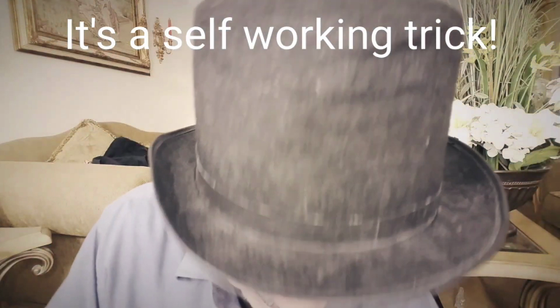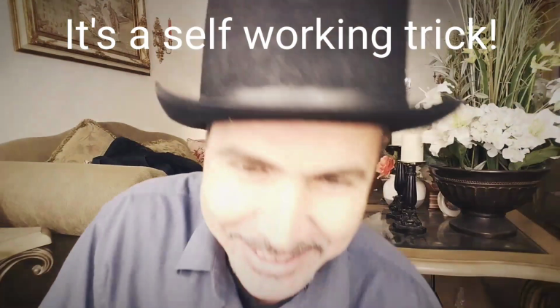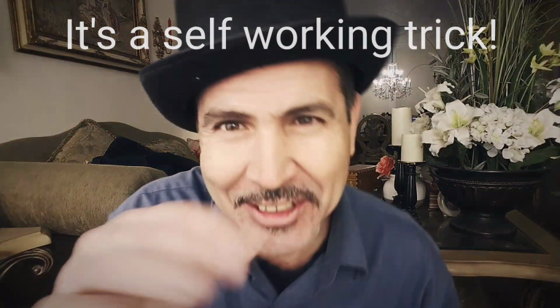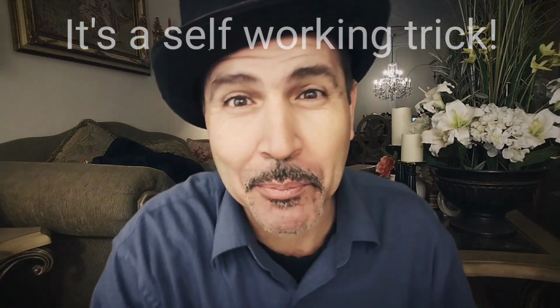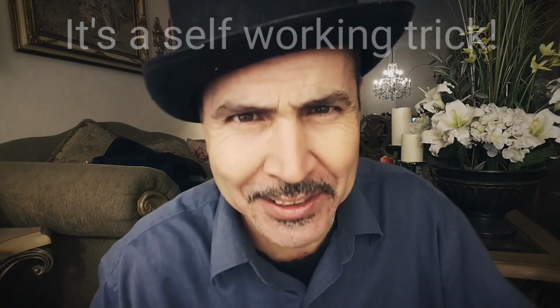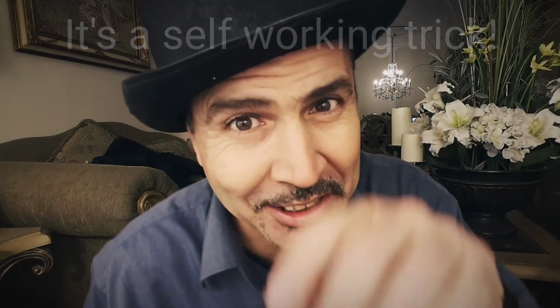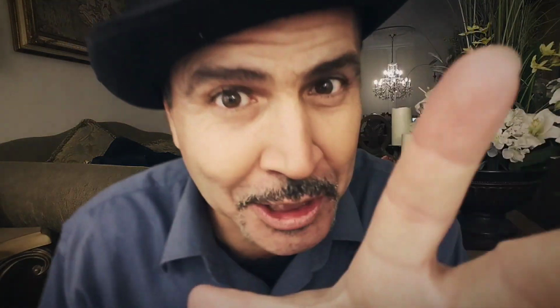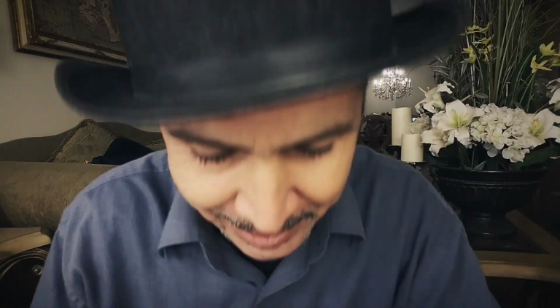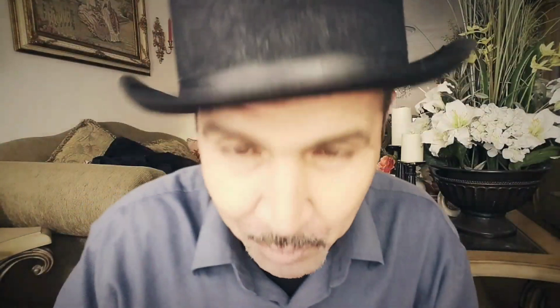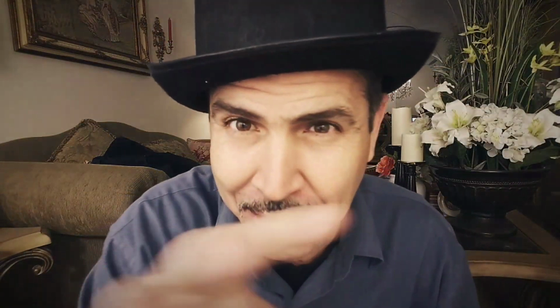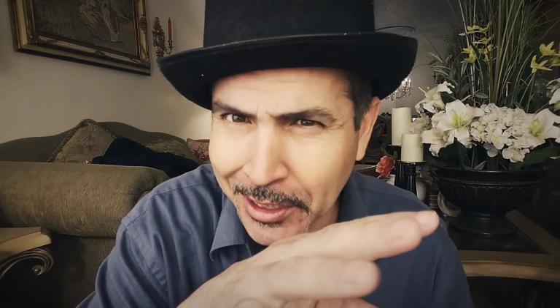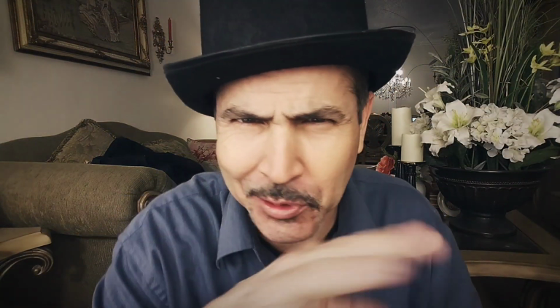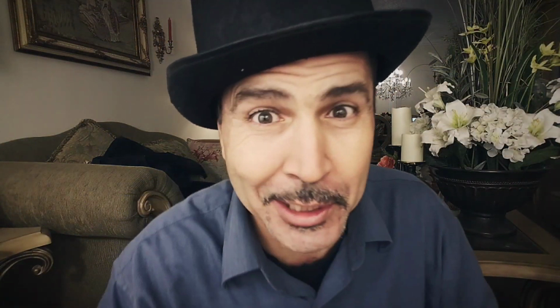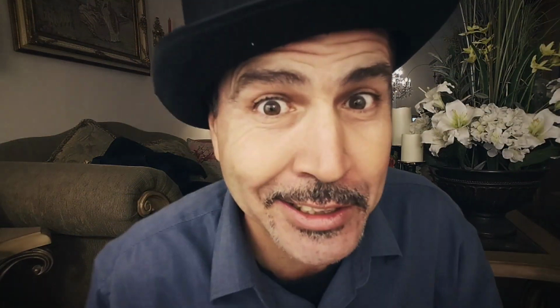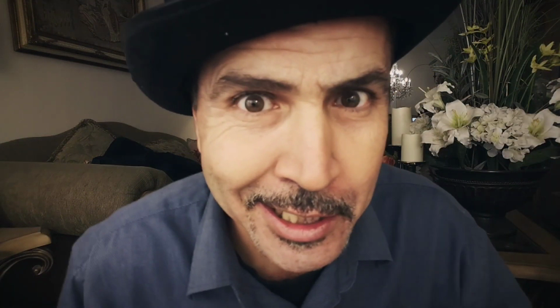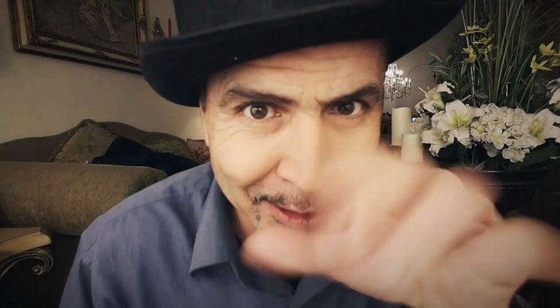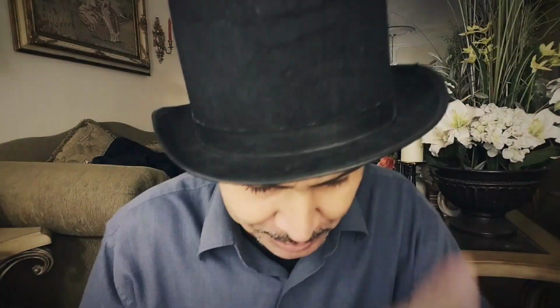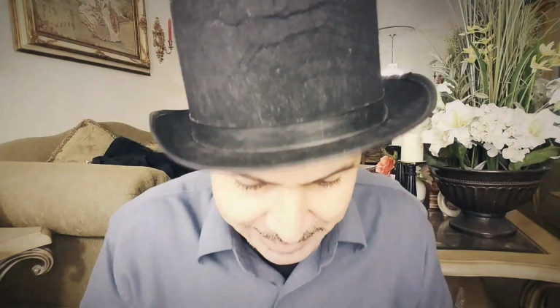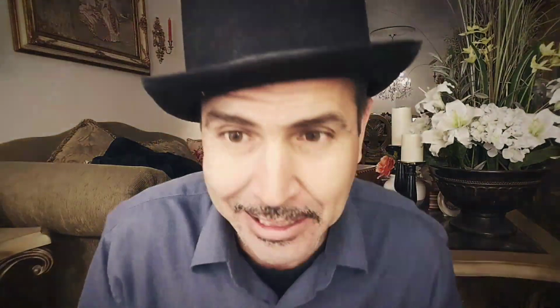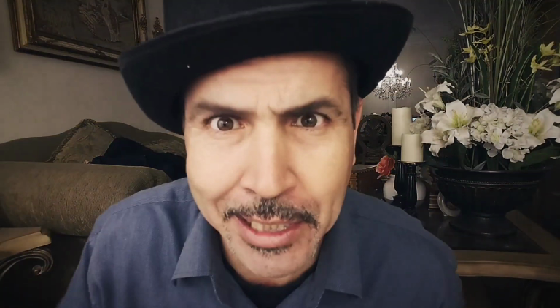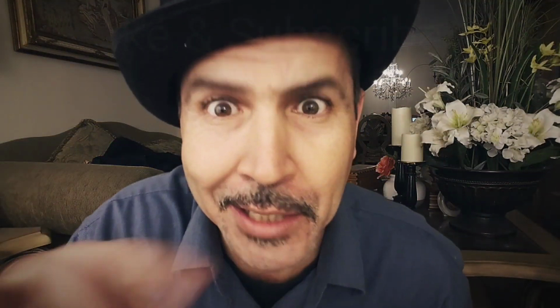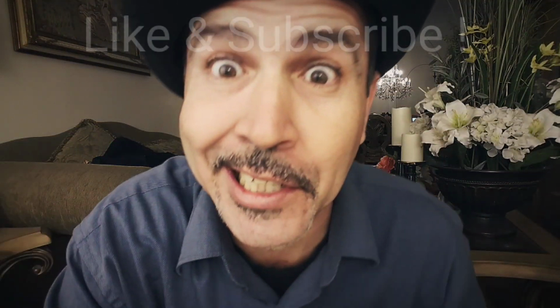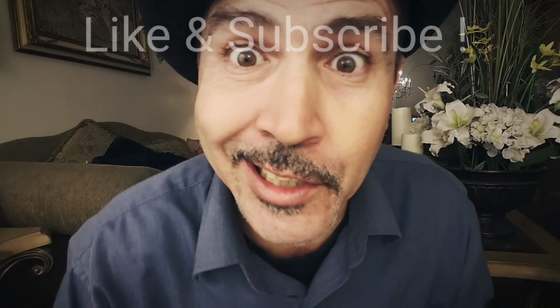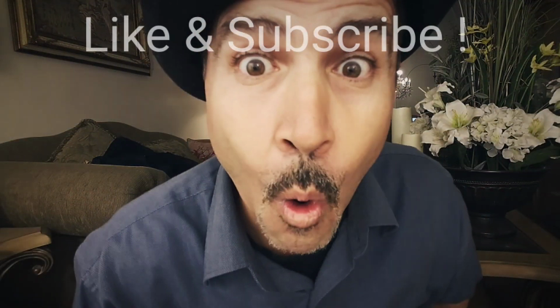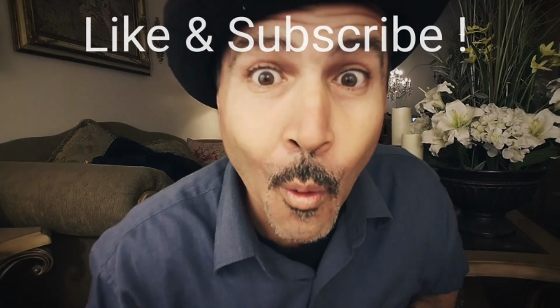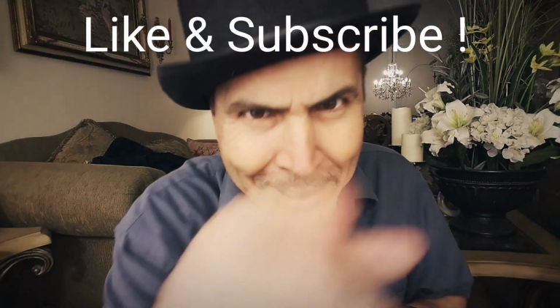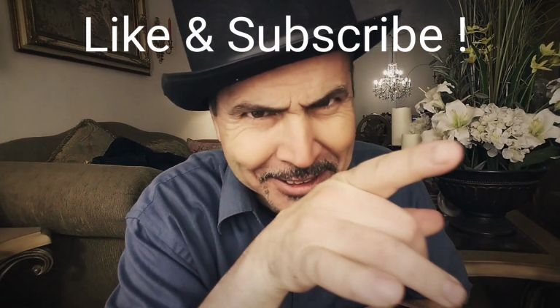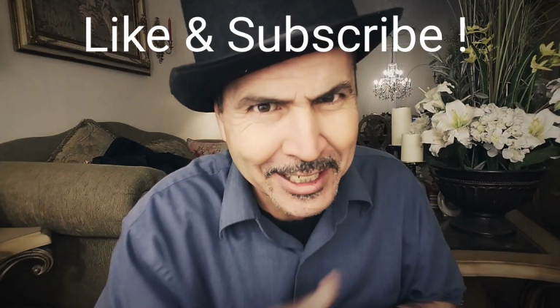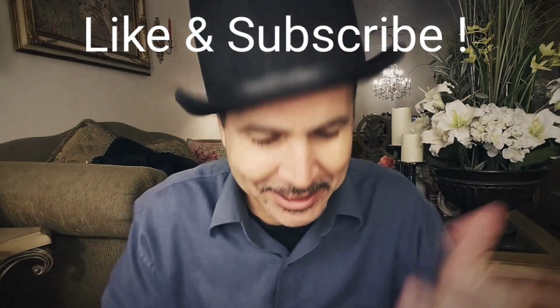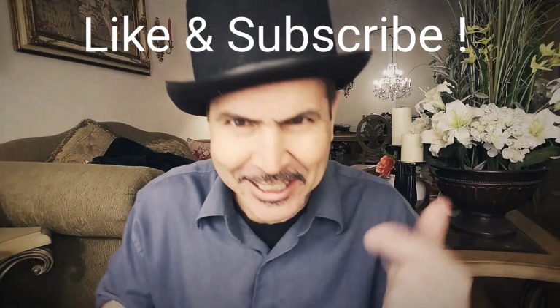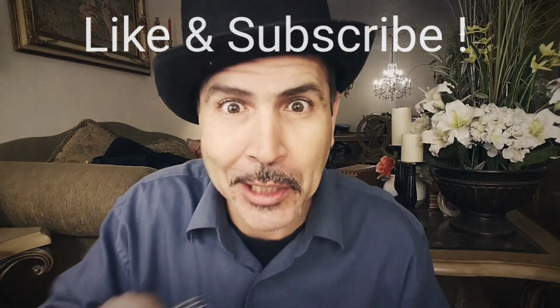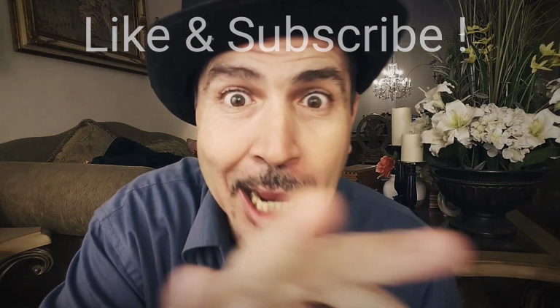Anyways, you just gotta practice and find the sweet spot. Once you do it, it looks really amazing — other people see it and think it's some kind of levitation. Amazing. Anyways, till next time.